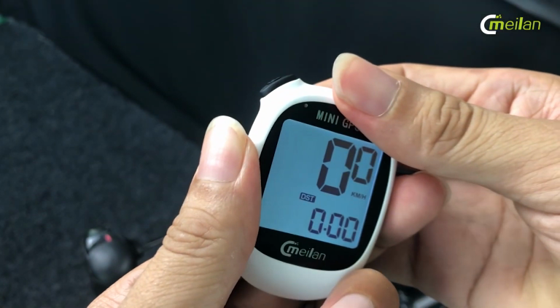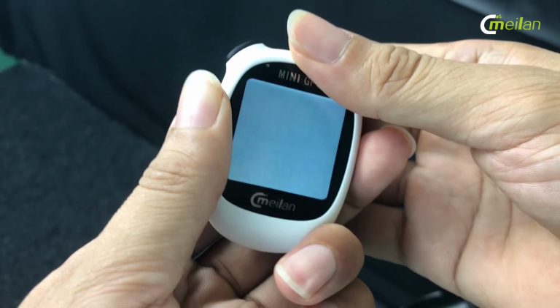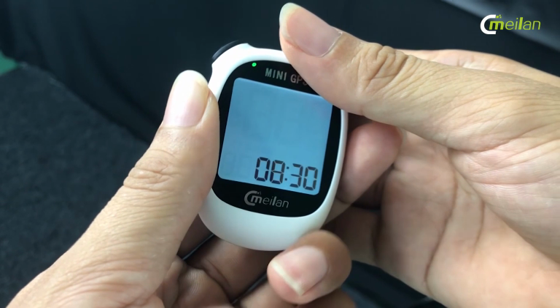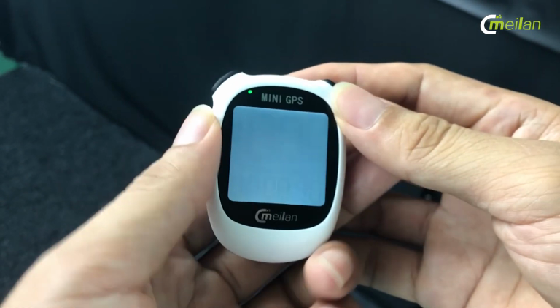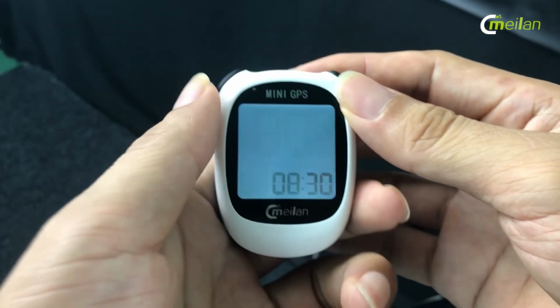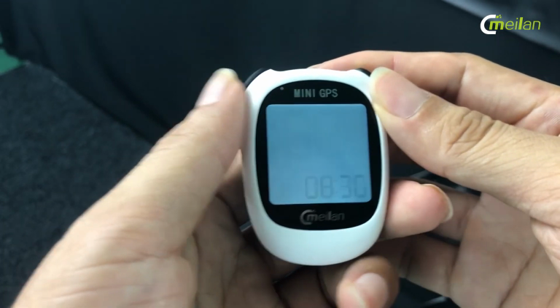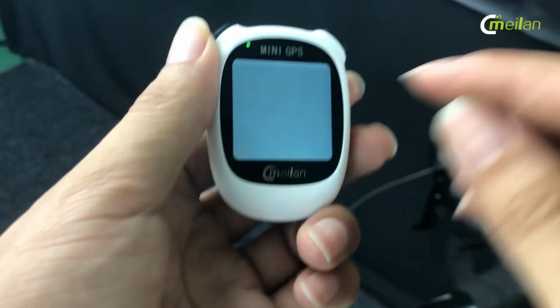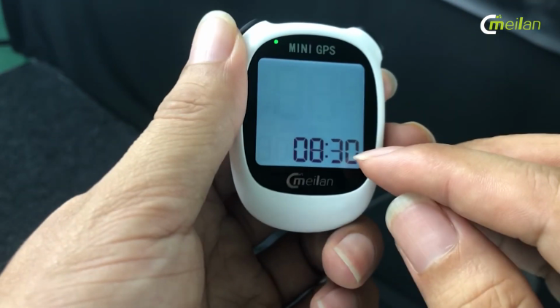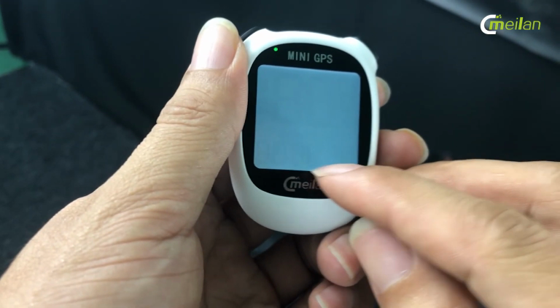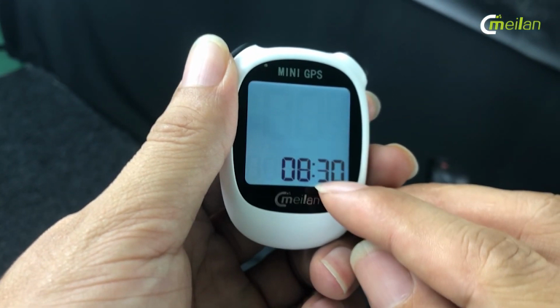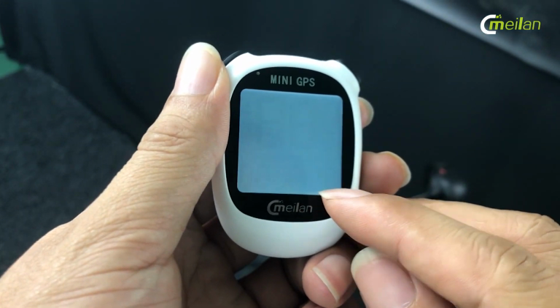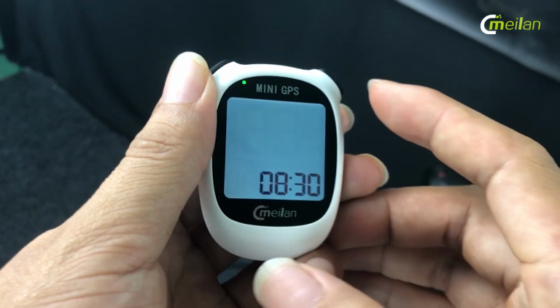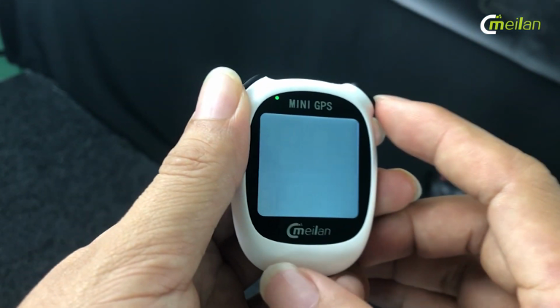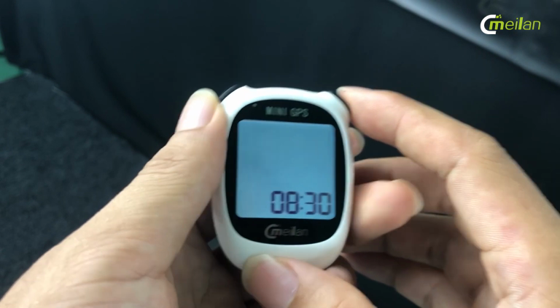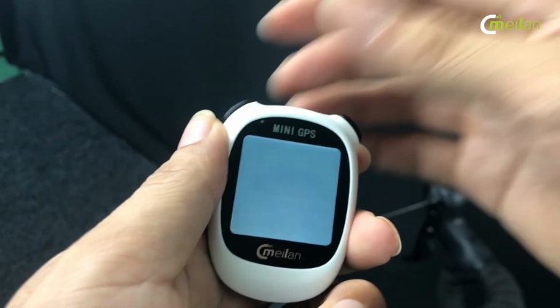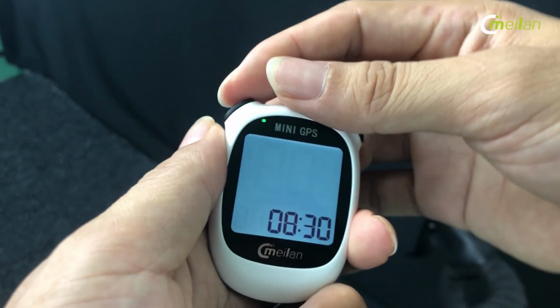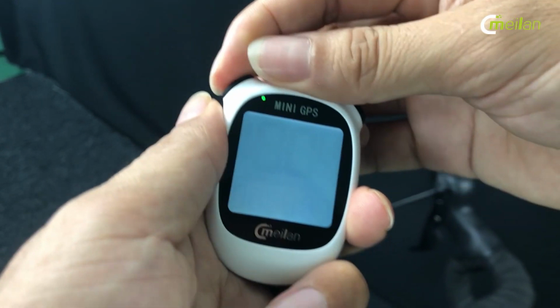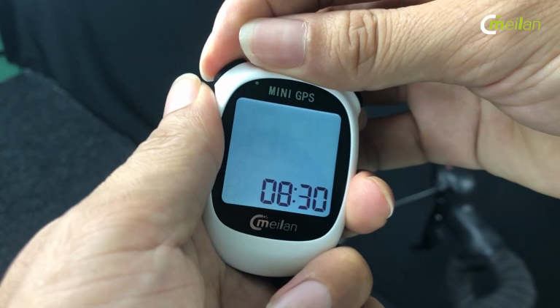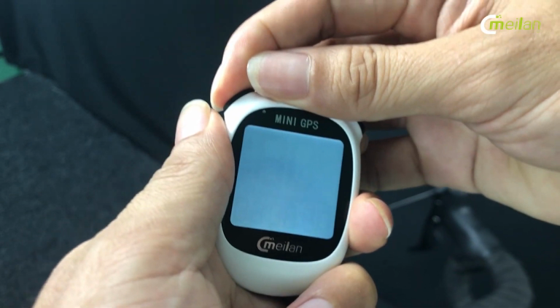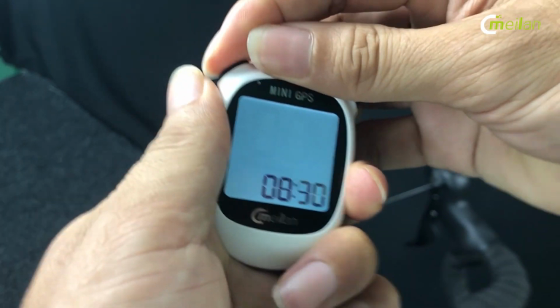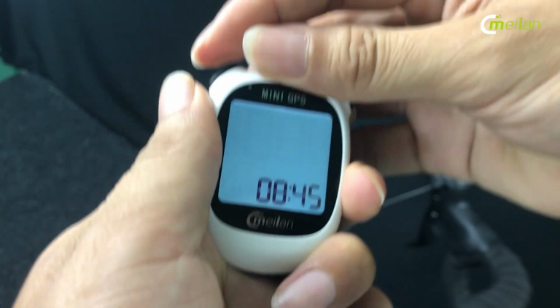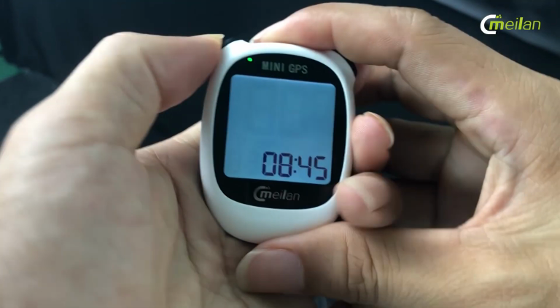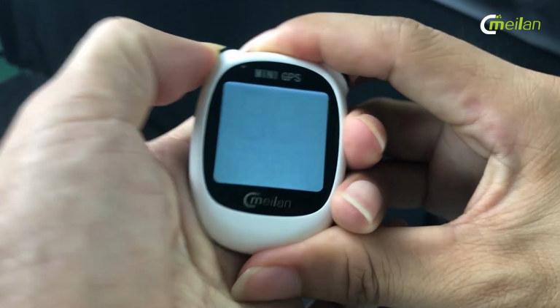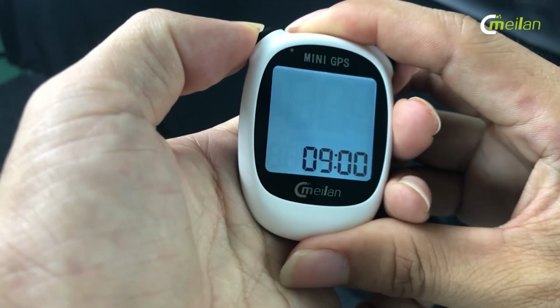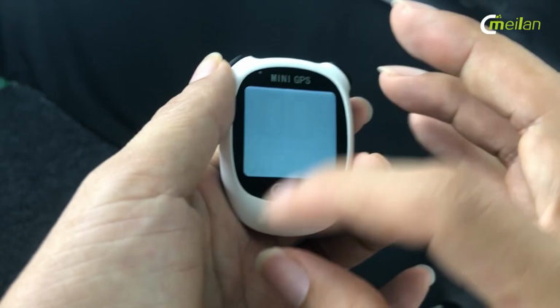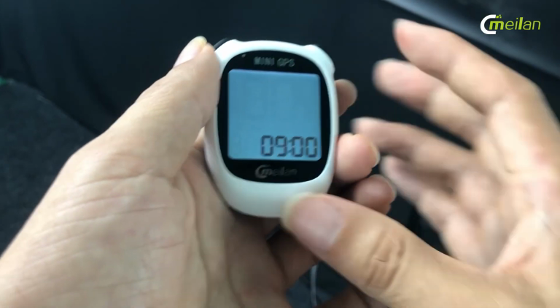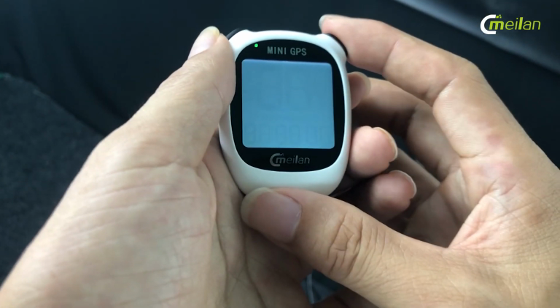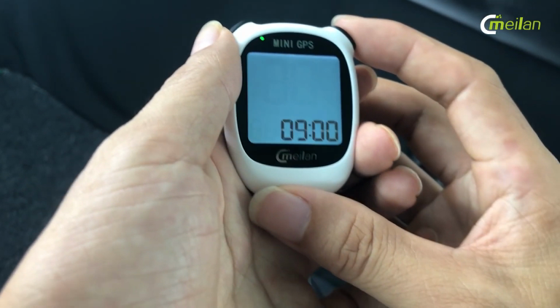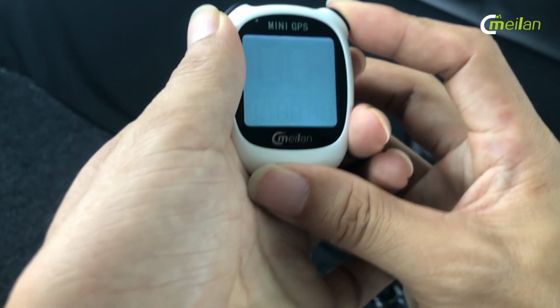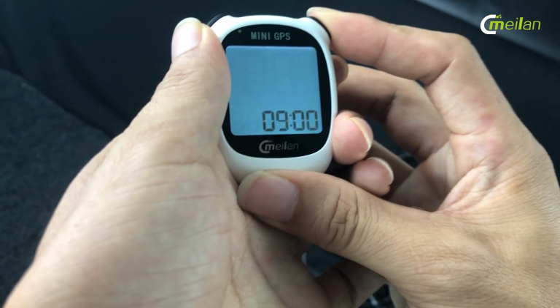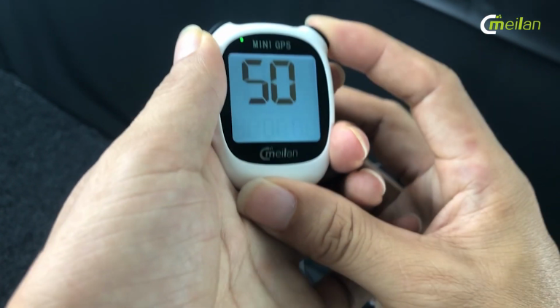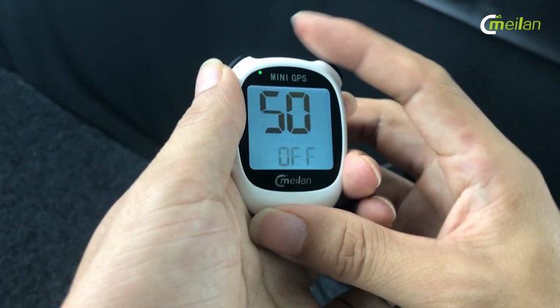Now I'm in the setting mode. This is the time zone. I can change the zone by pressing the left button, then press the right button.